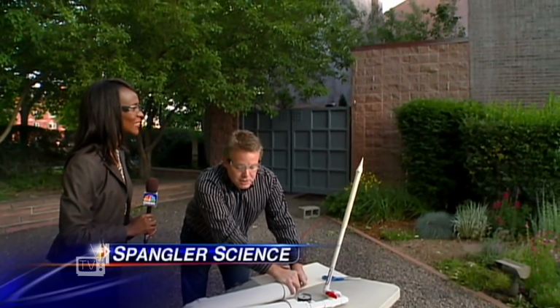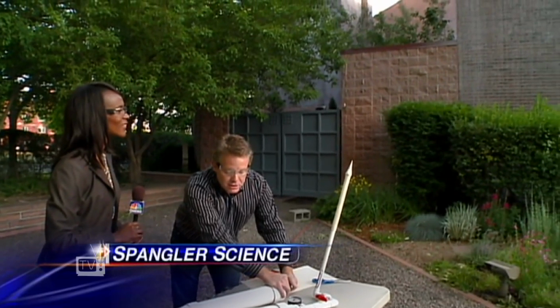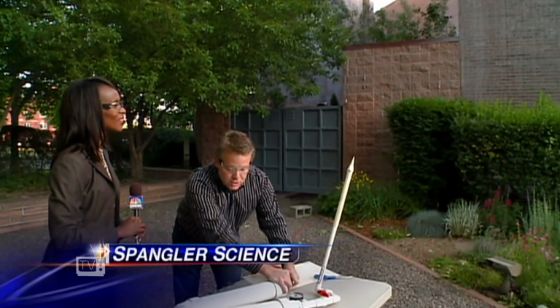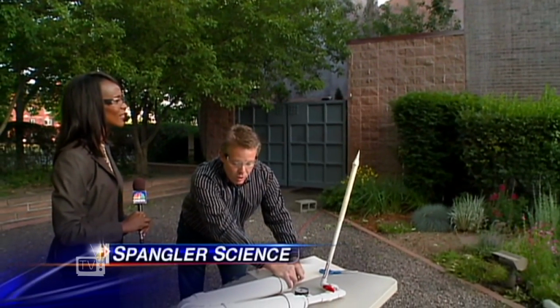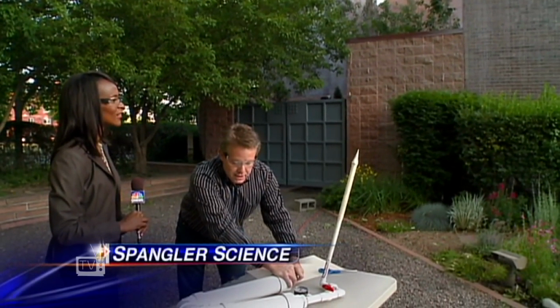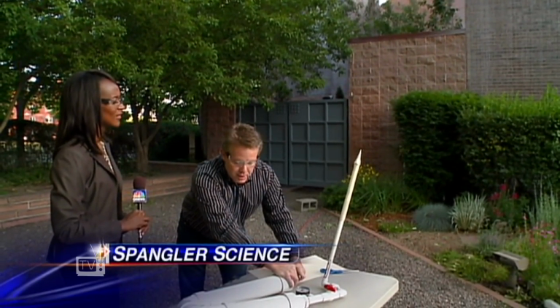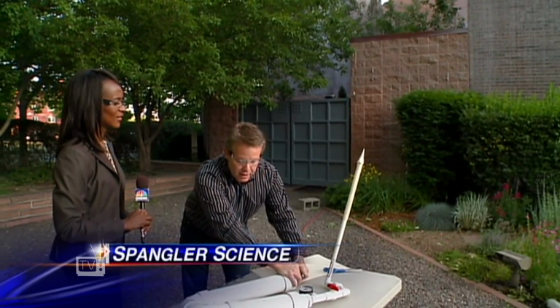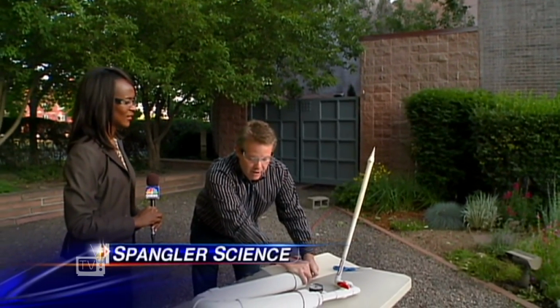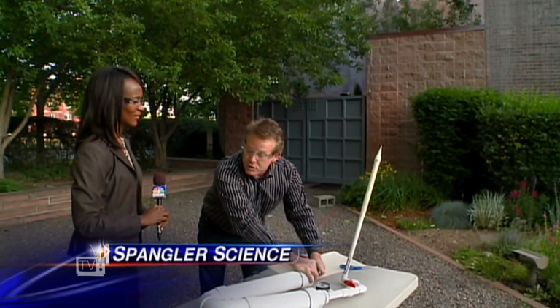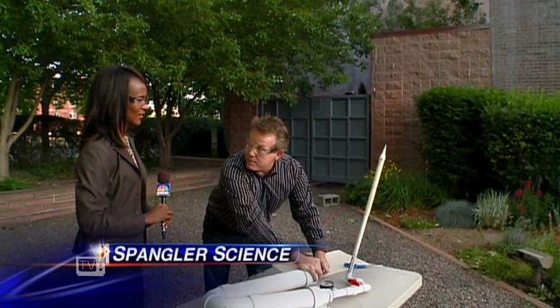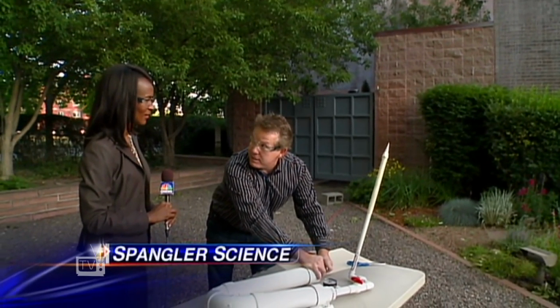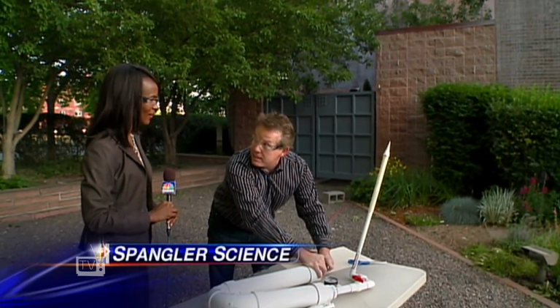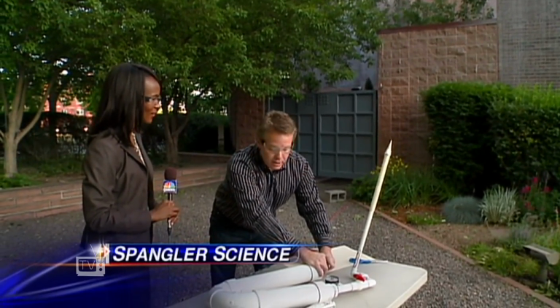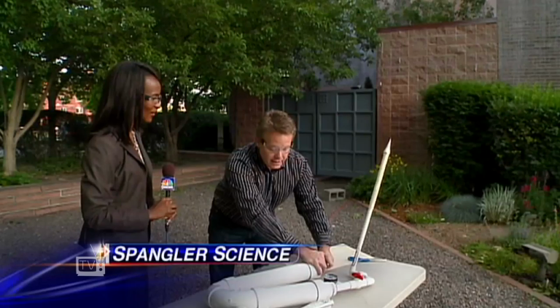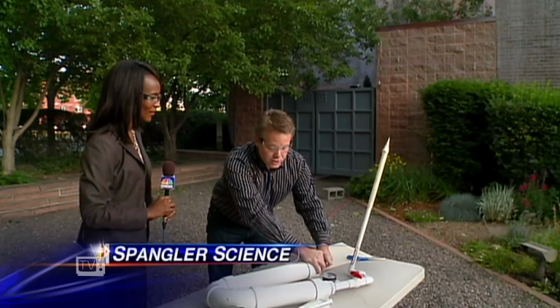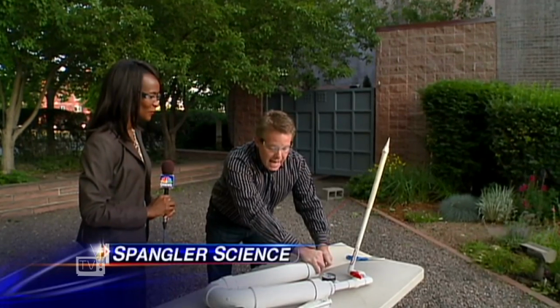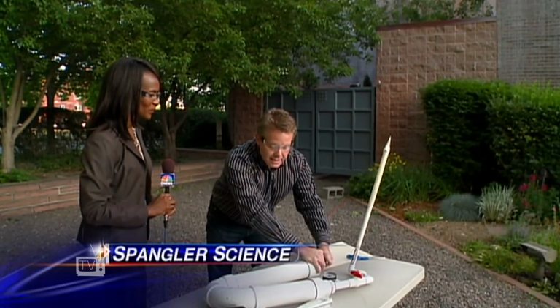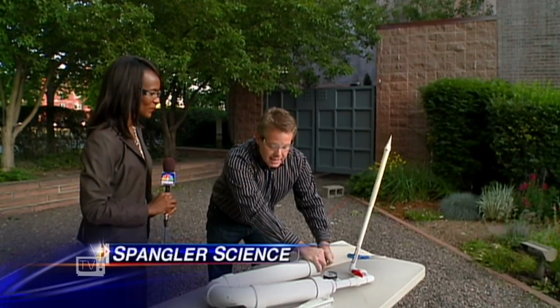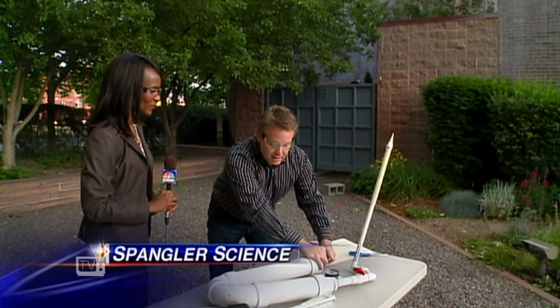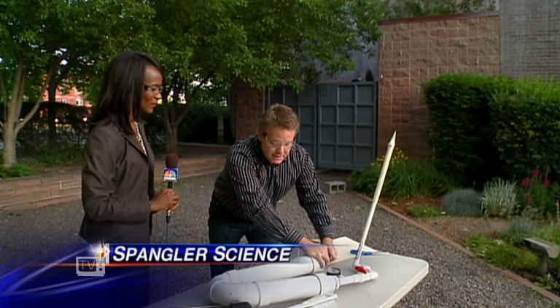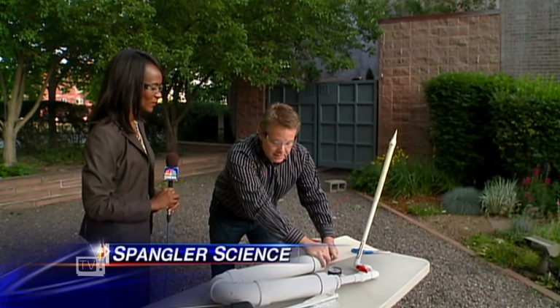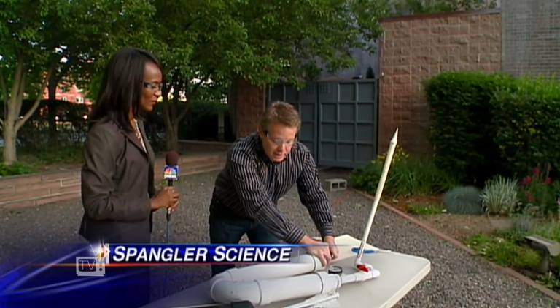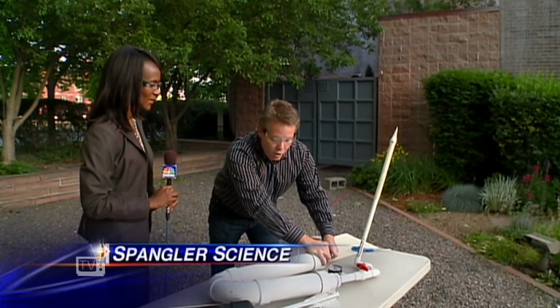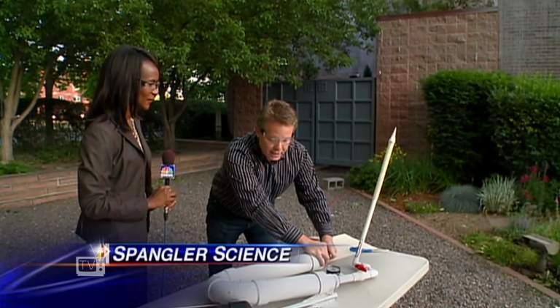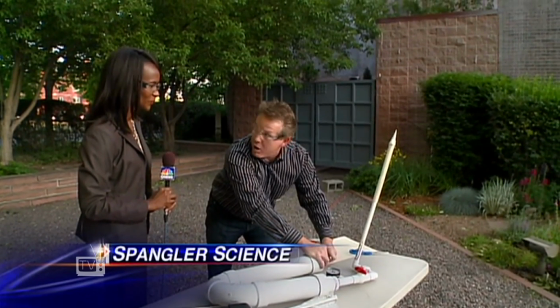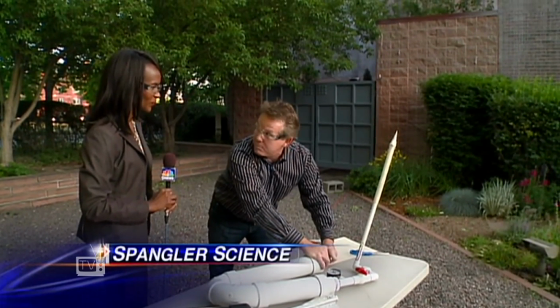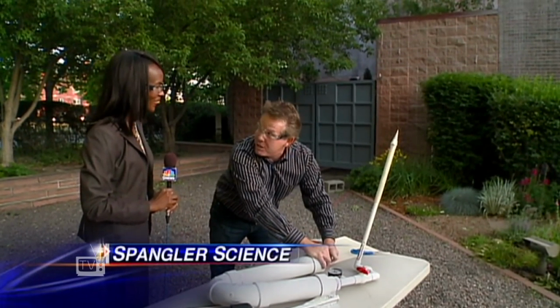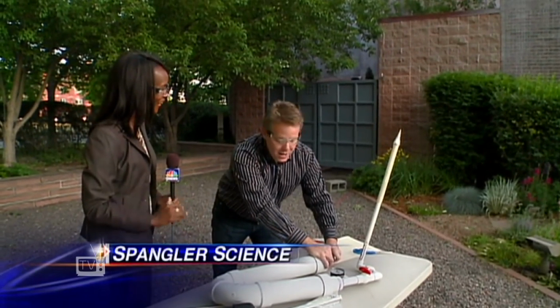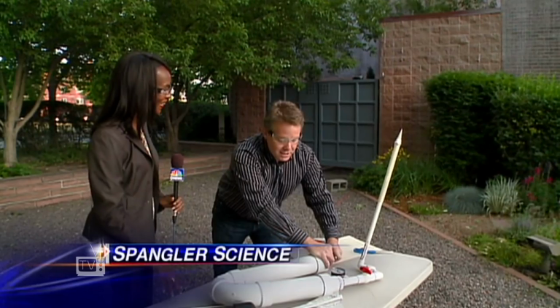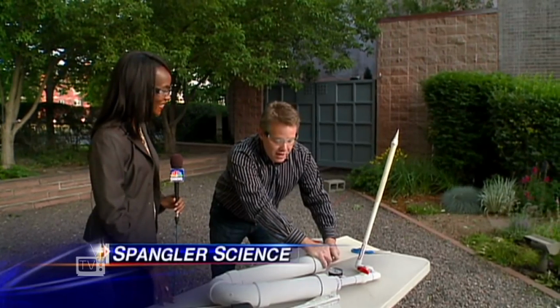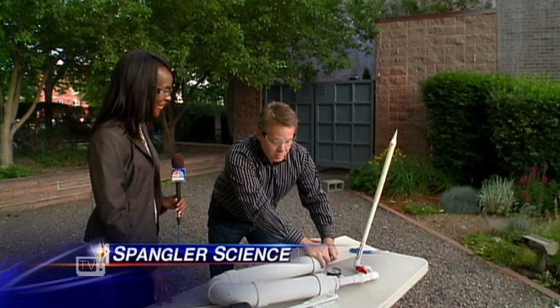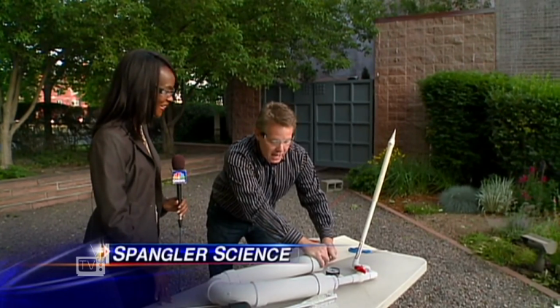Teachers all over the Denver metro area have been using the PVC rocket launchers. The nice thing about space camp is the kids will read Homer Hickam's Rocket Boys or see the movie October Sky.